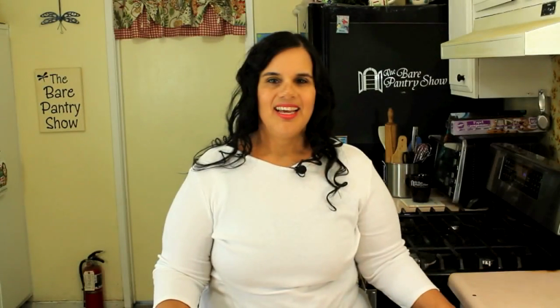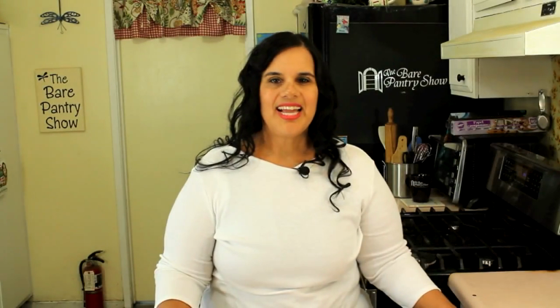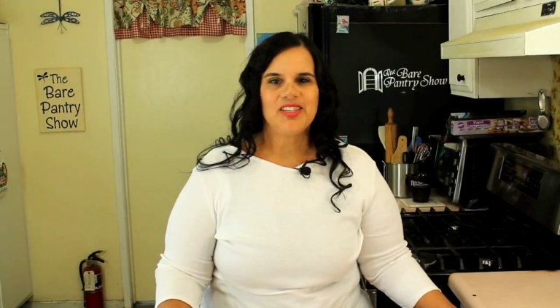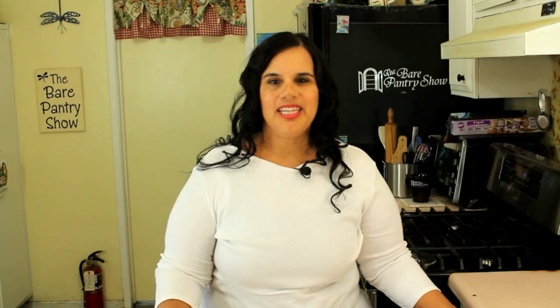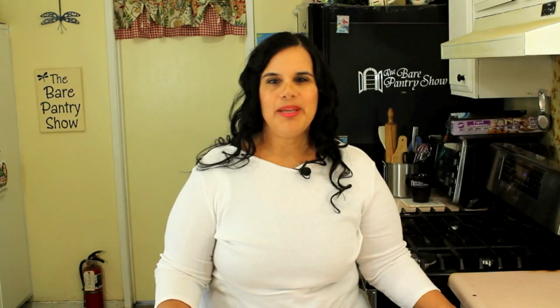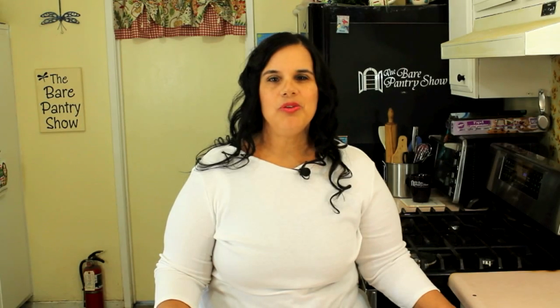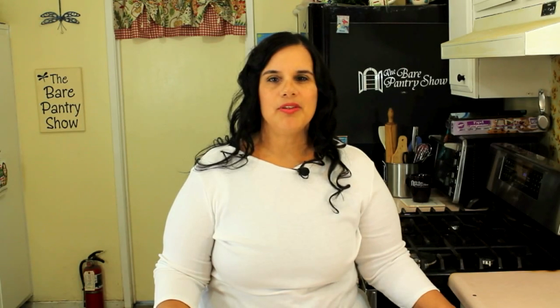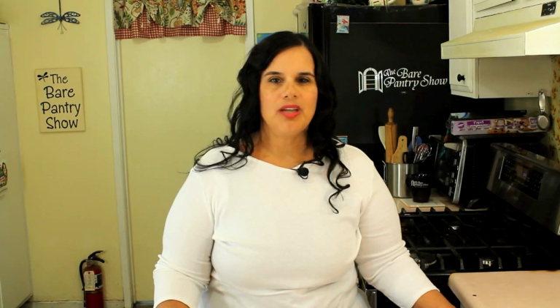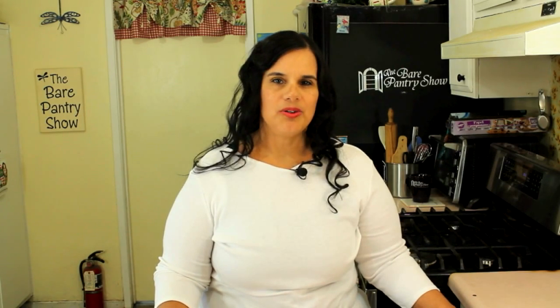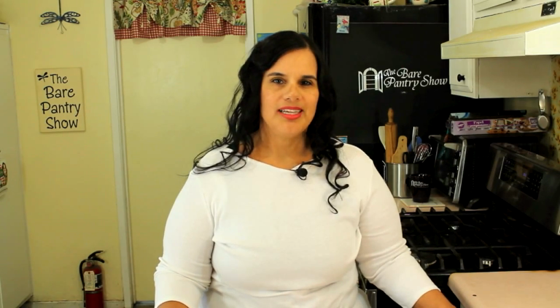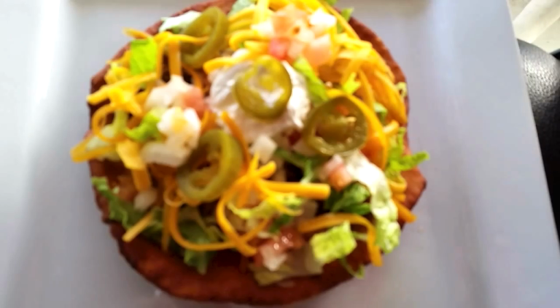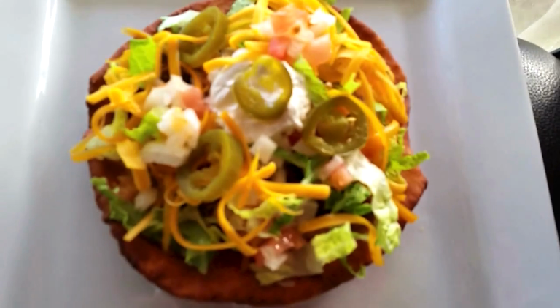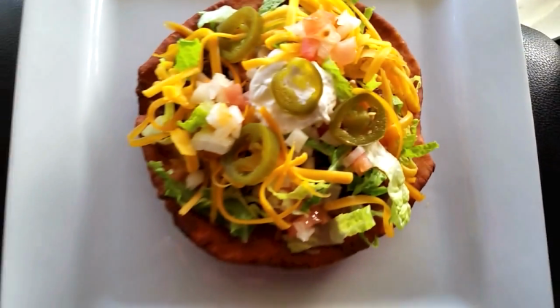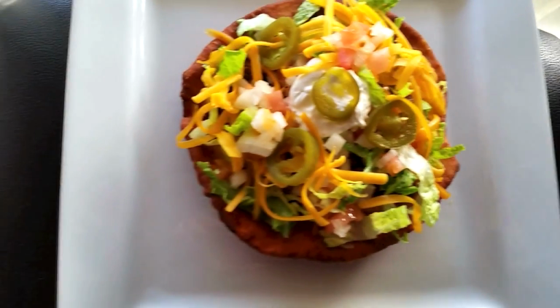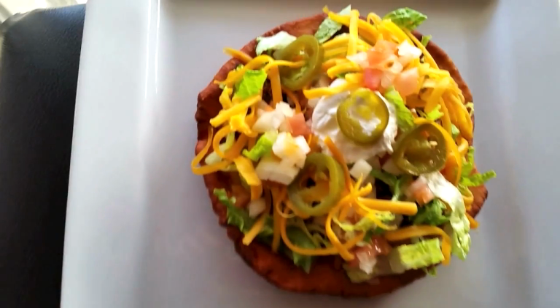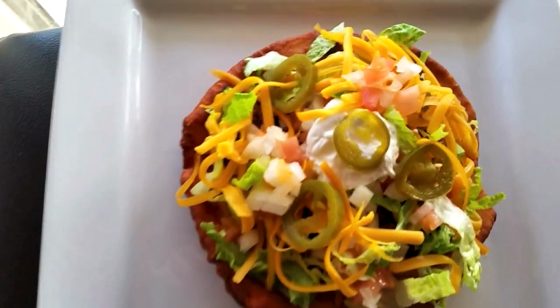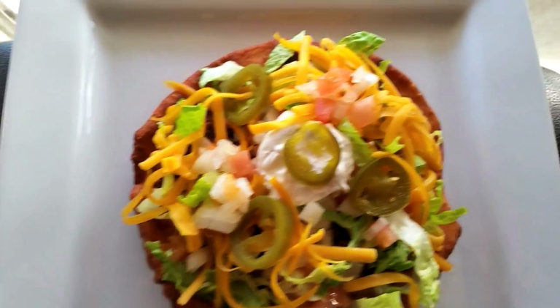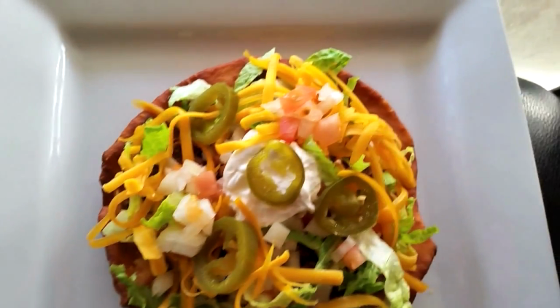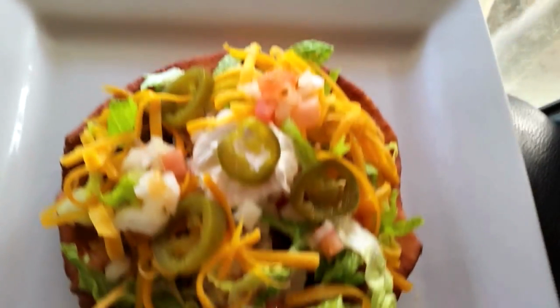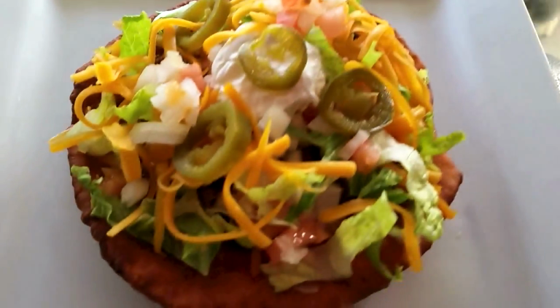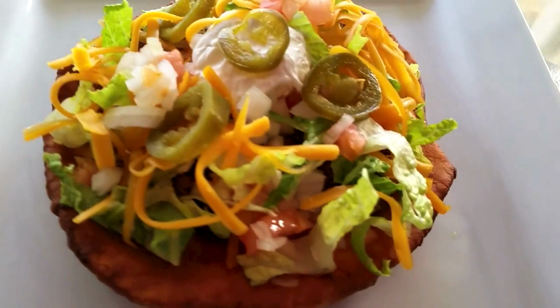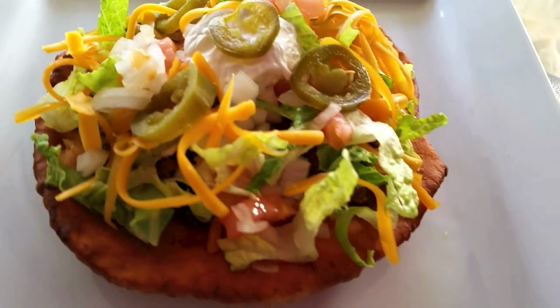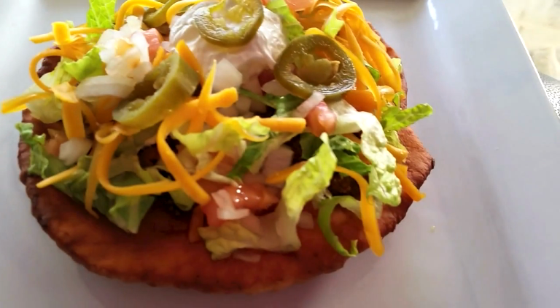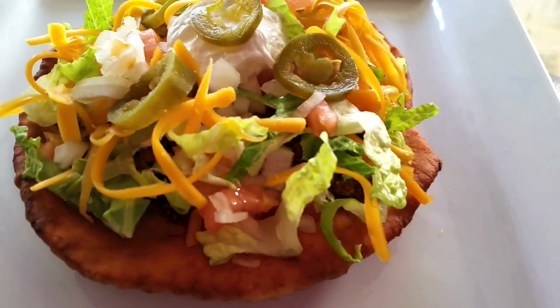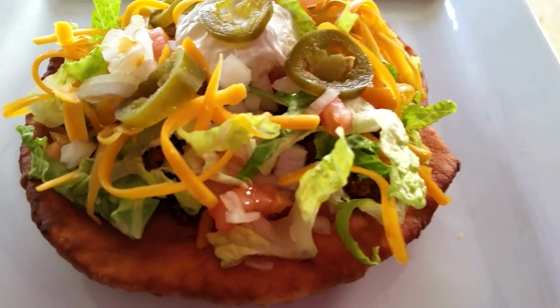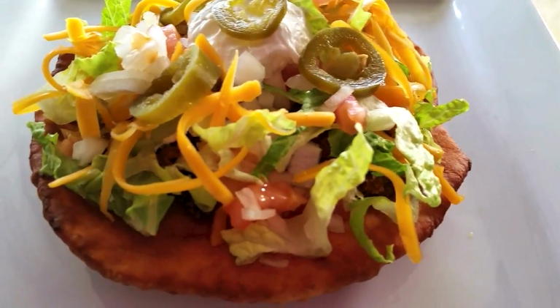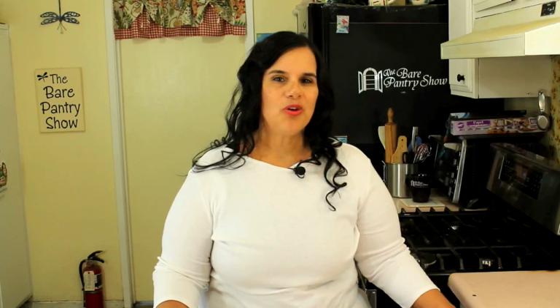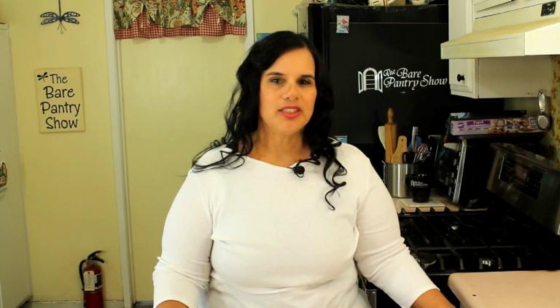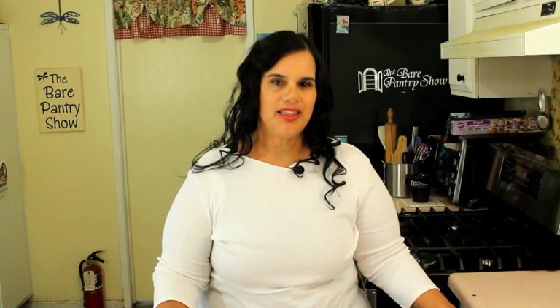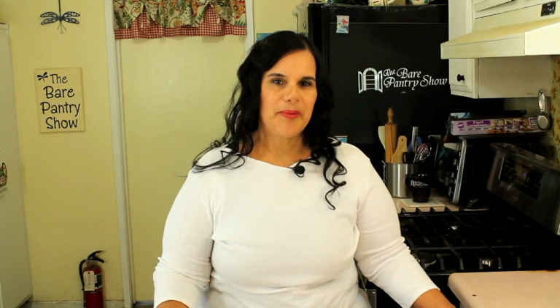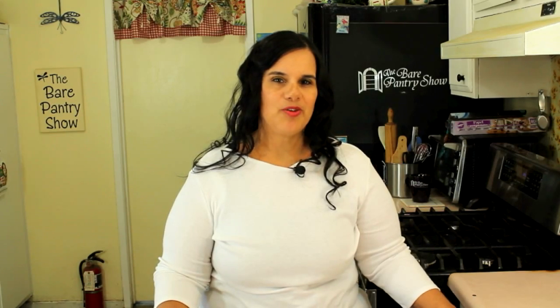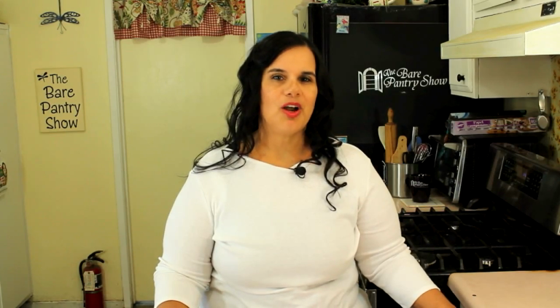Hi guys. On today's menu, Navajo tacos. Take a look at how beautiful these are. They smell good, they taste good, and they're very easy to make. You're watching the Bear Pantry Show.